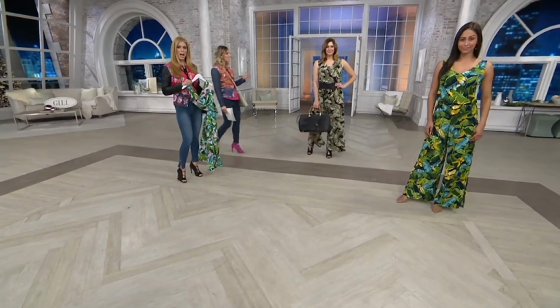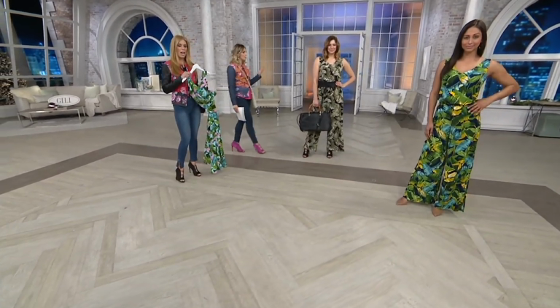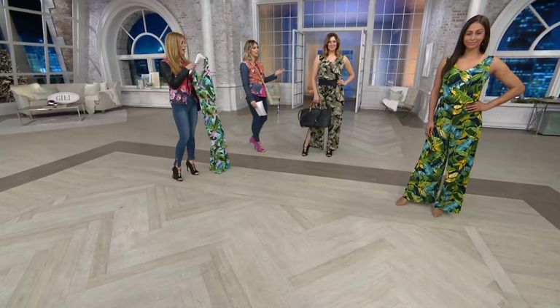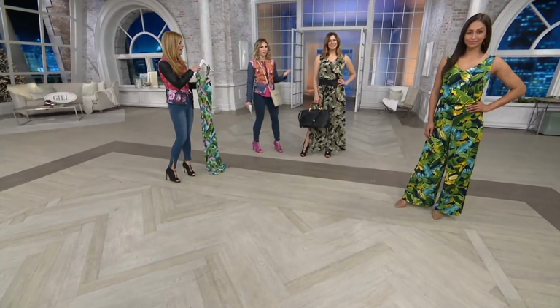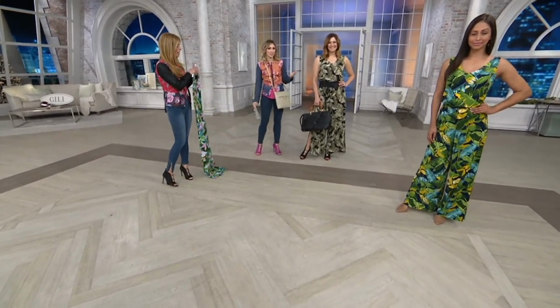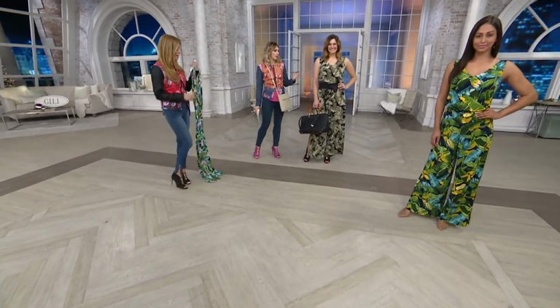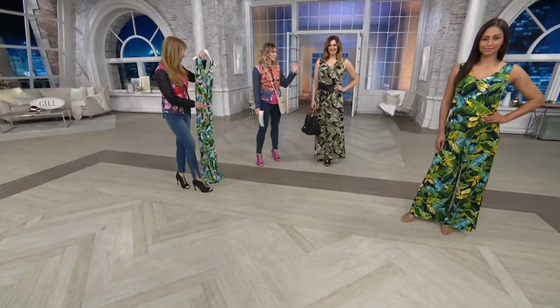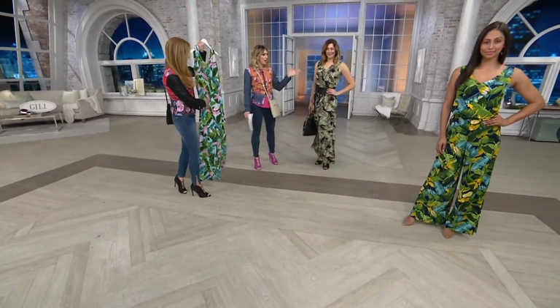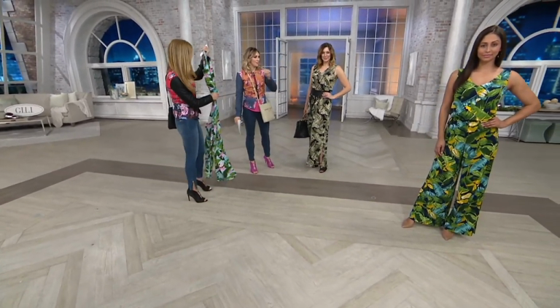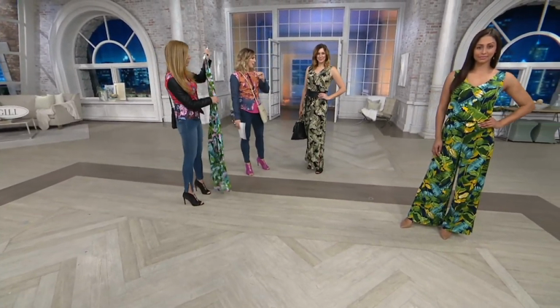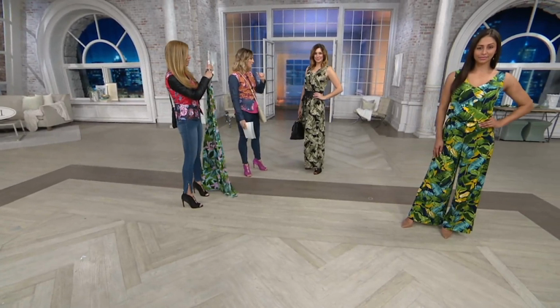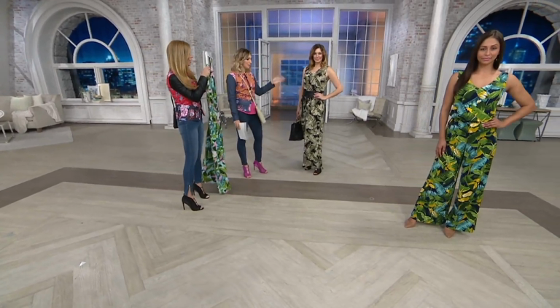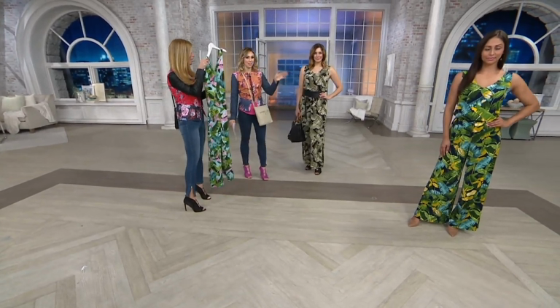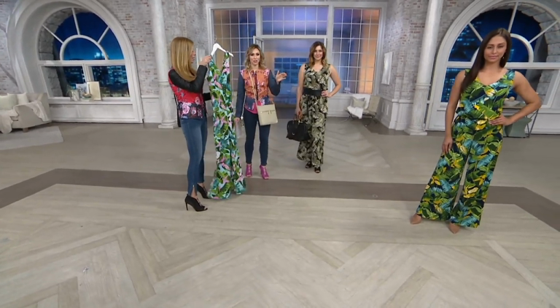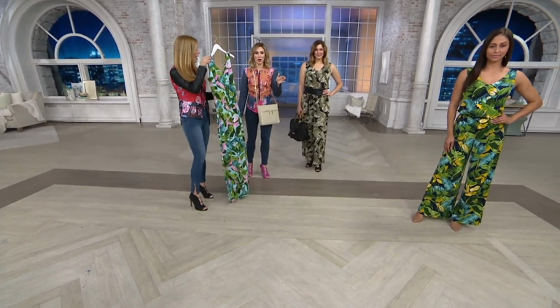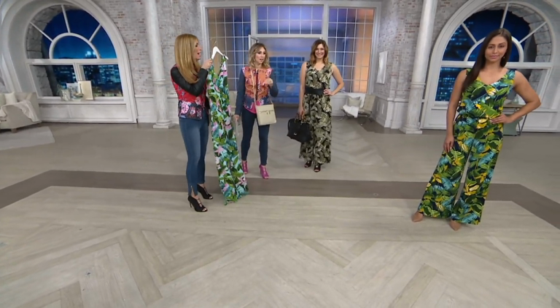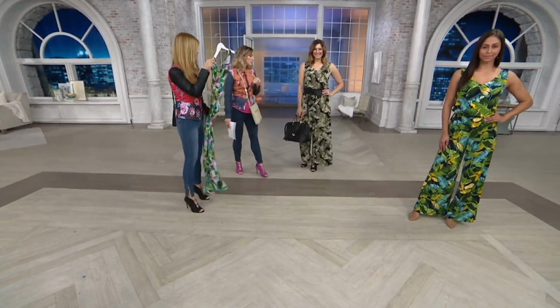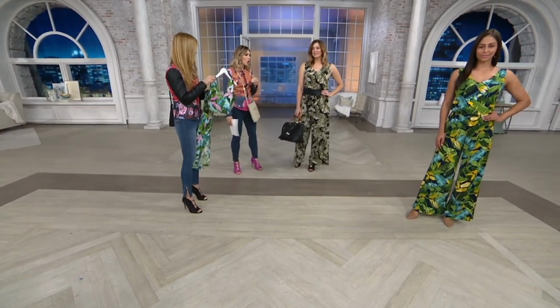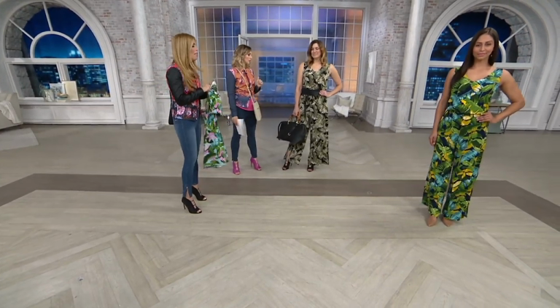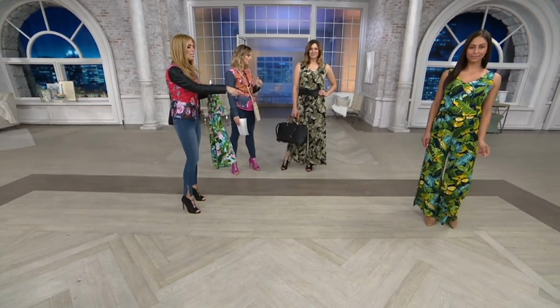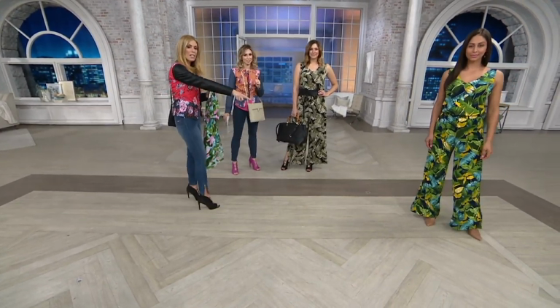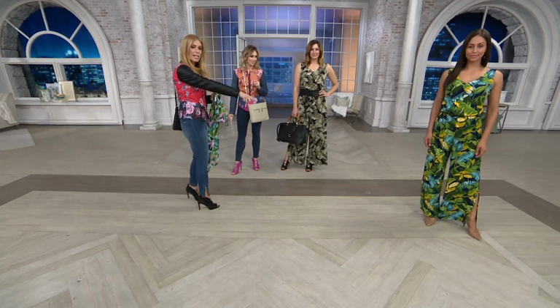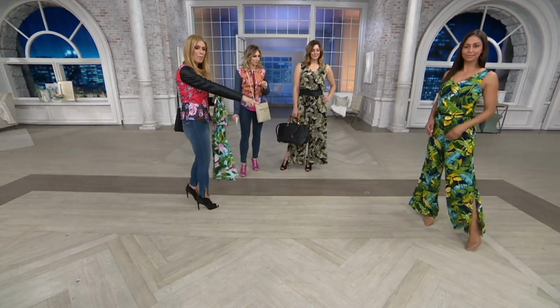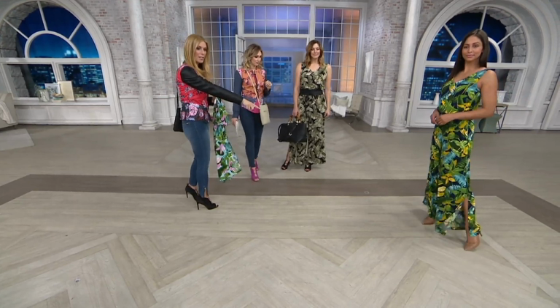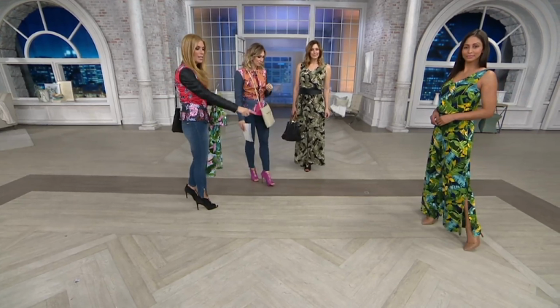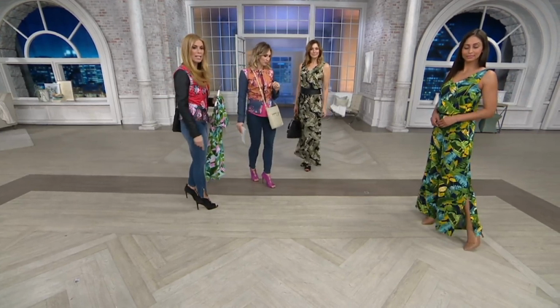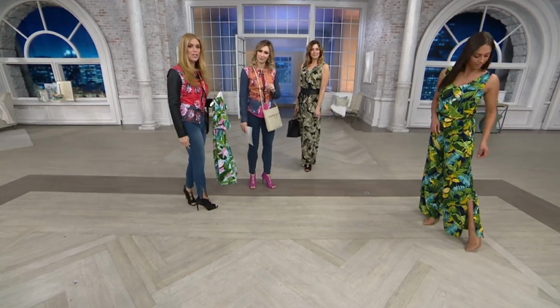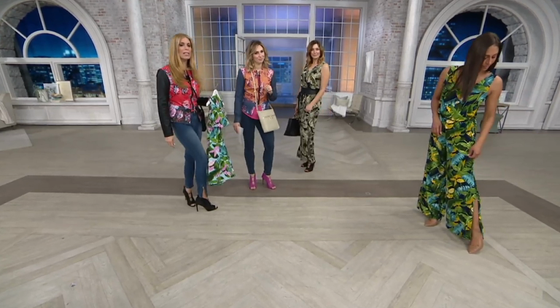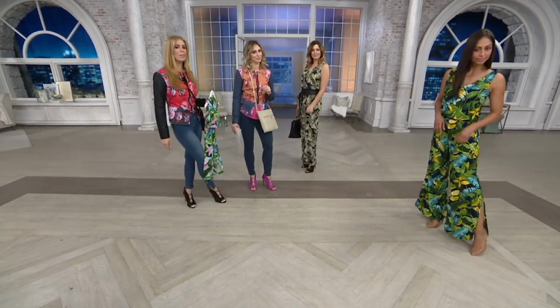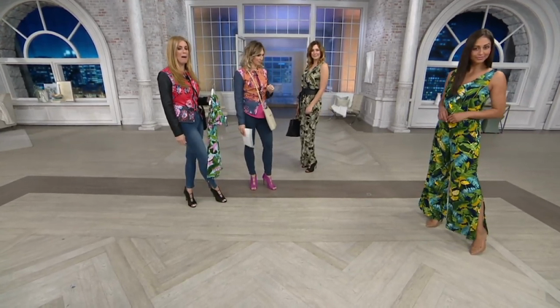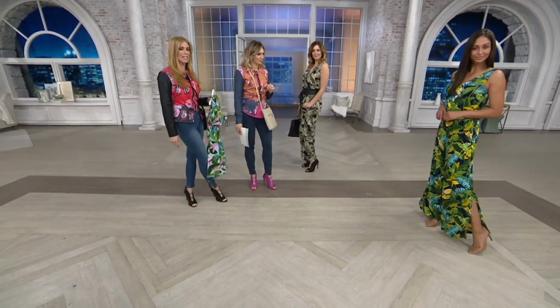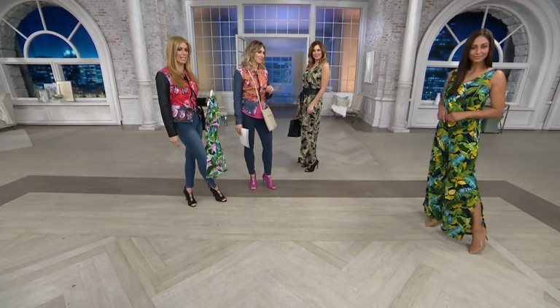Dee and Bonnie are going to be in that regular inseam on the taller side — 5'9" and 5'8½" — in the medium and extra extra small. How cute is this? And there are slits on the side of the pants for just a little bit of modest sexiness.